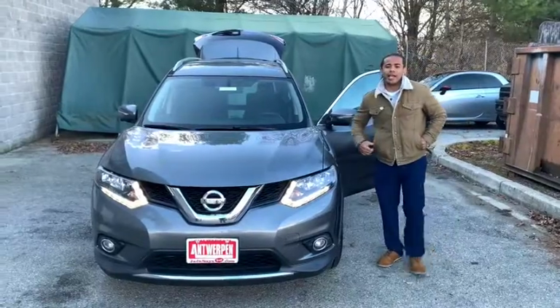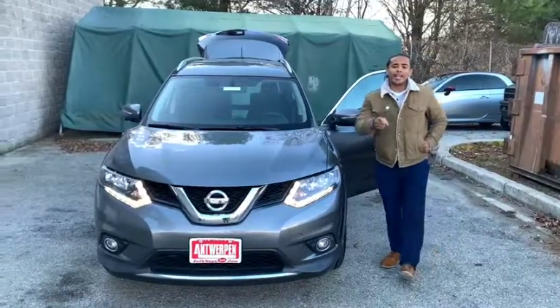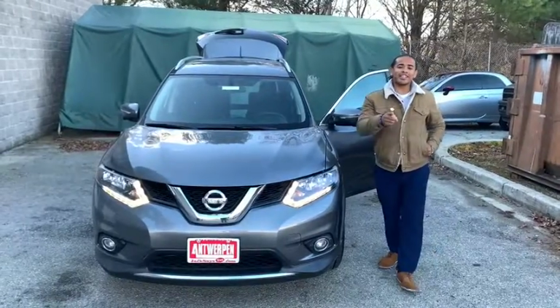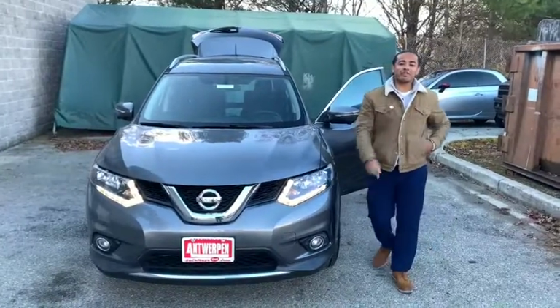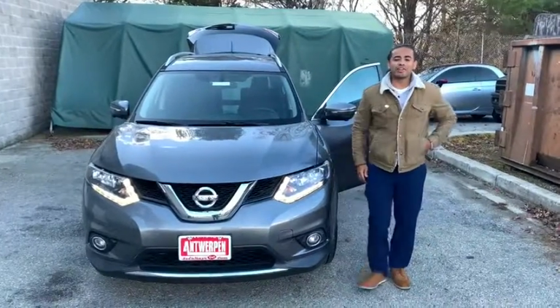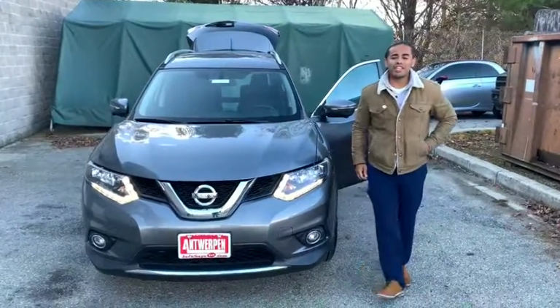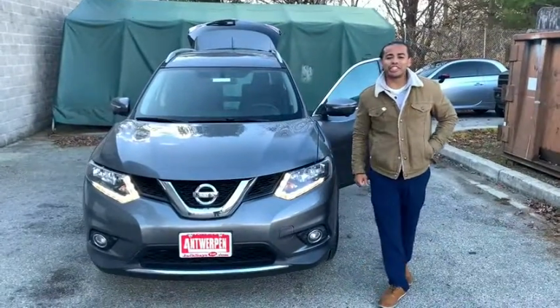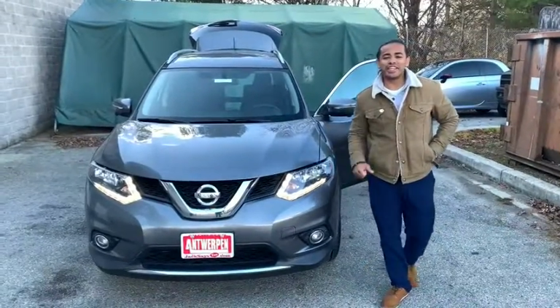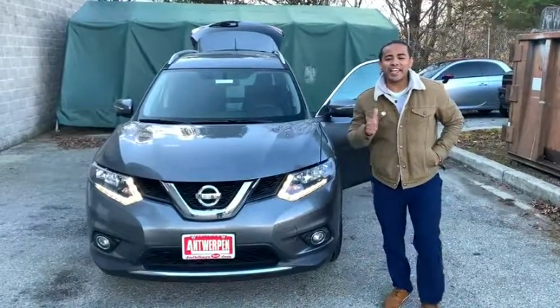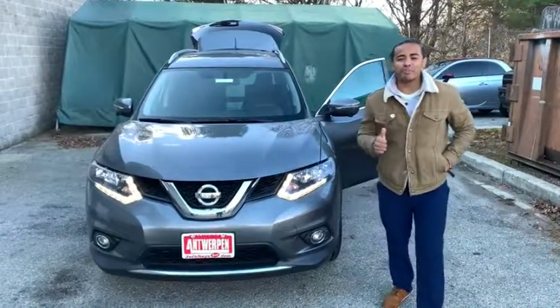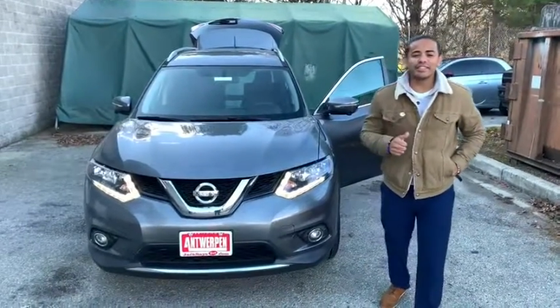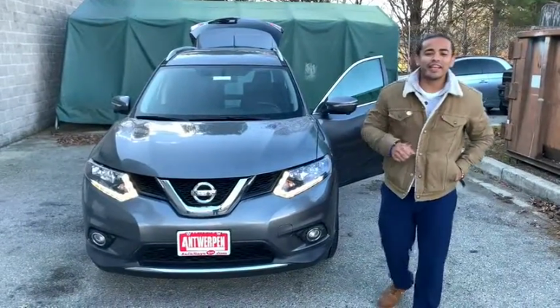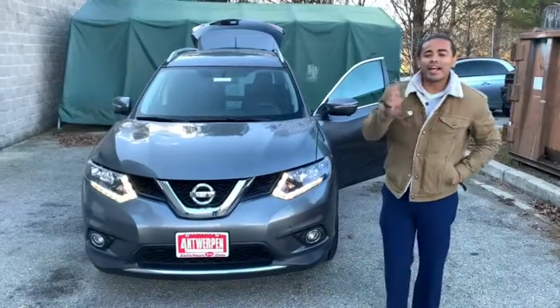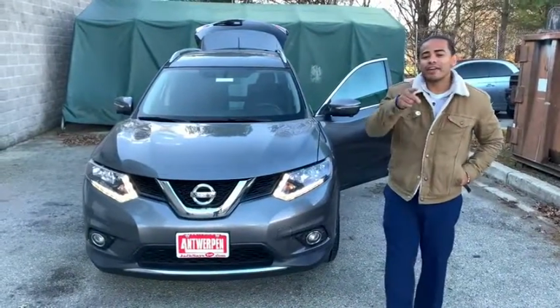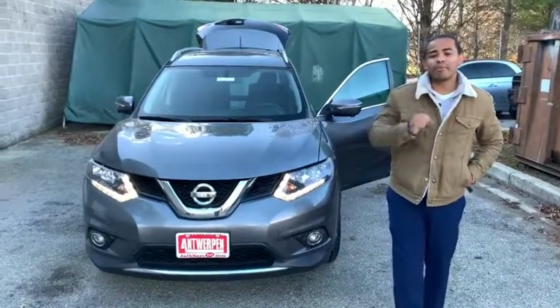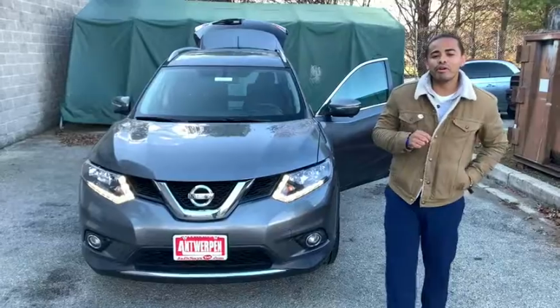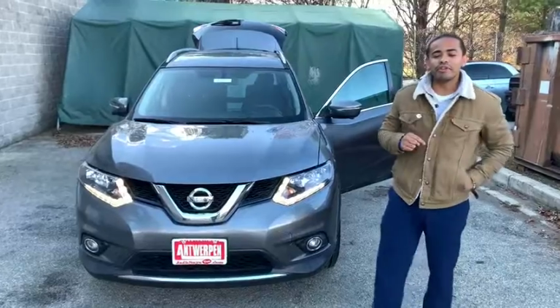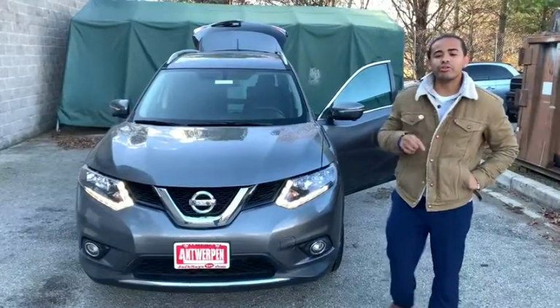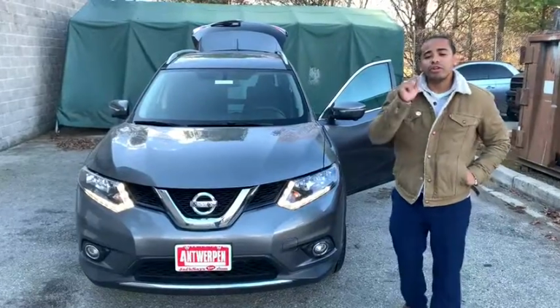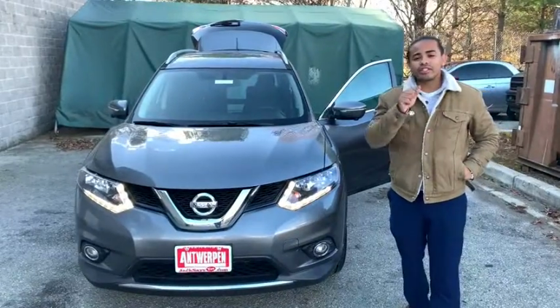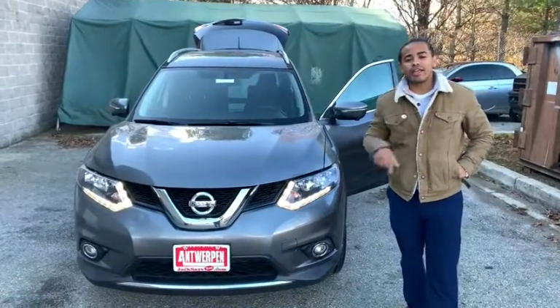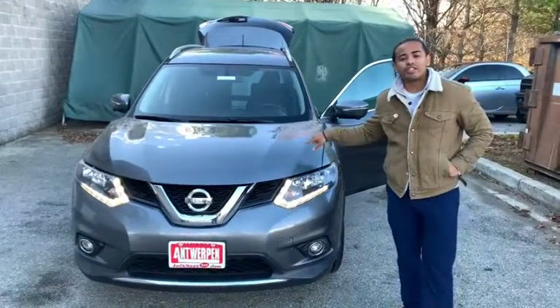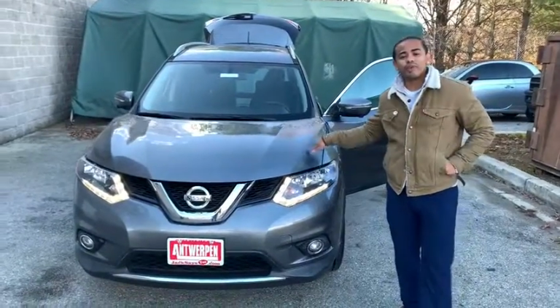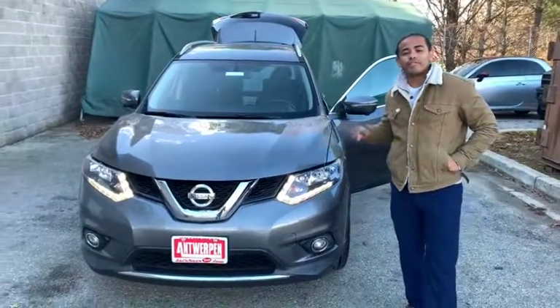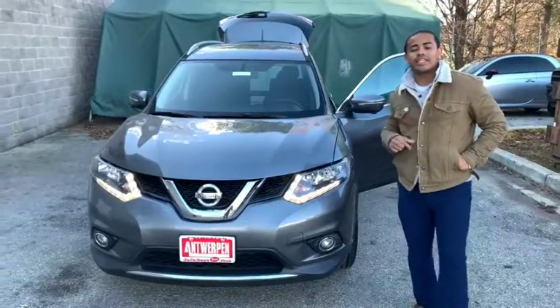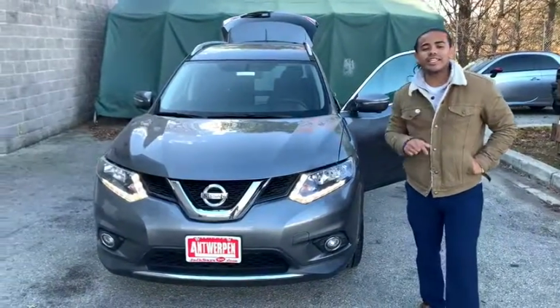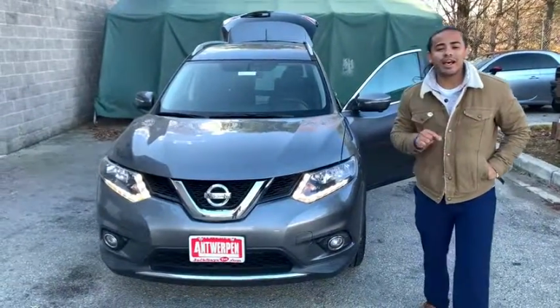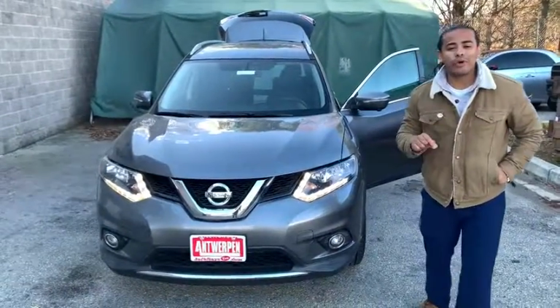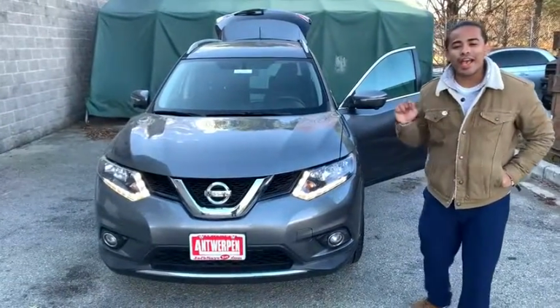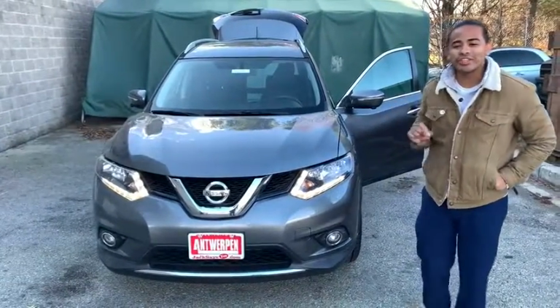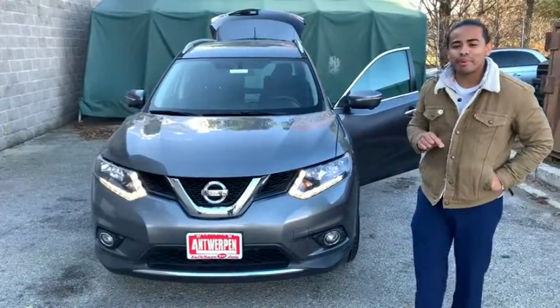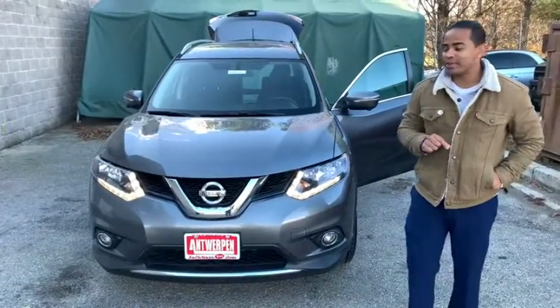Hey guys, it's your favorite sales genius here, Andrew Mason, and I have a hot pre-owned vehicle. That's right, it is the 2015 Nissan Rogue SV model here.